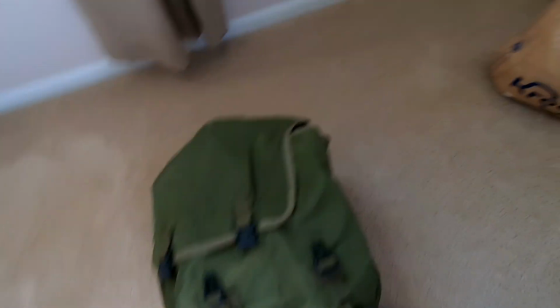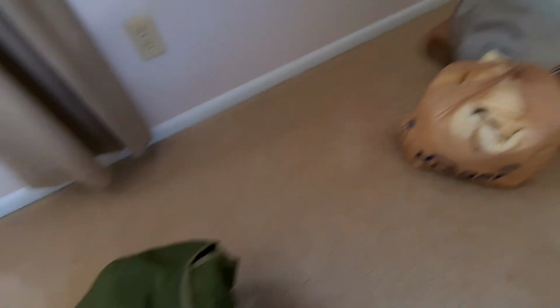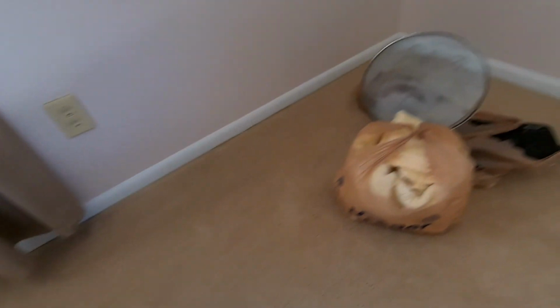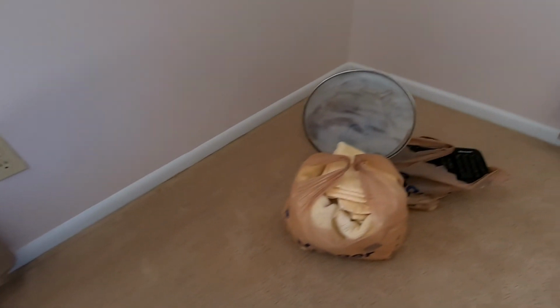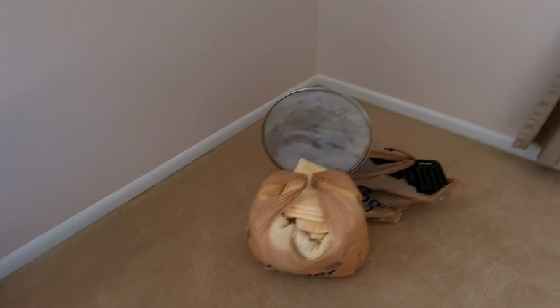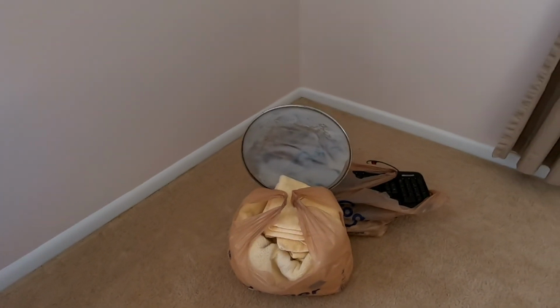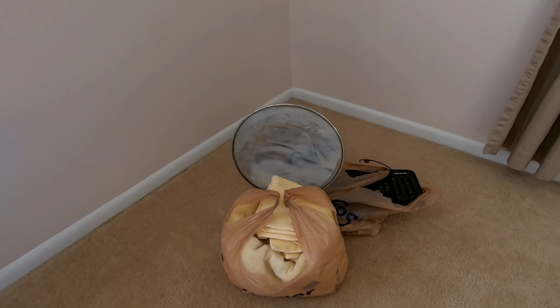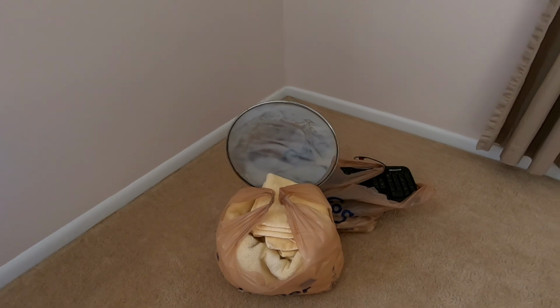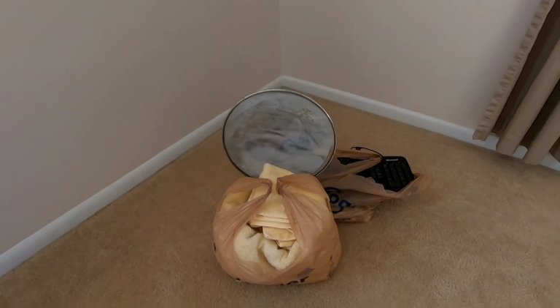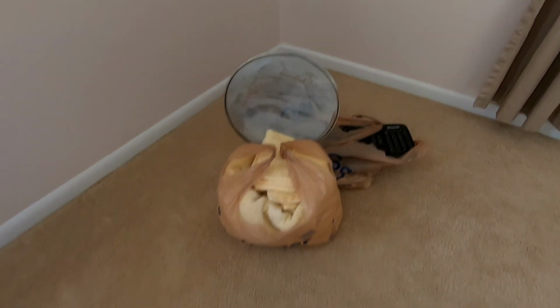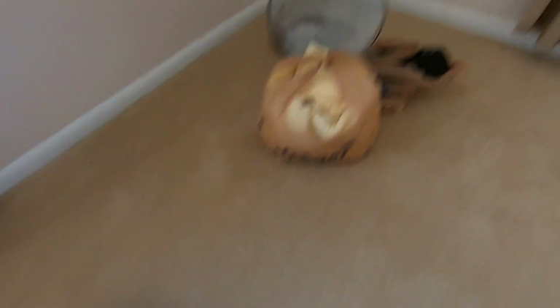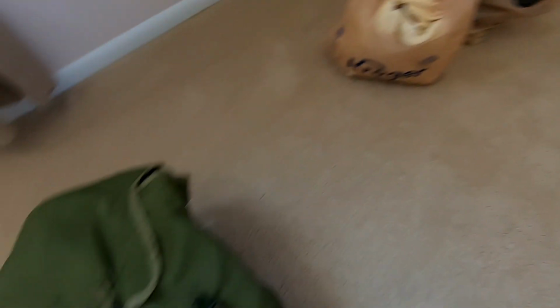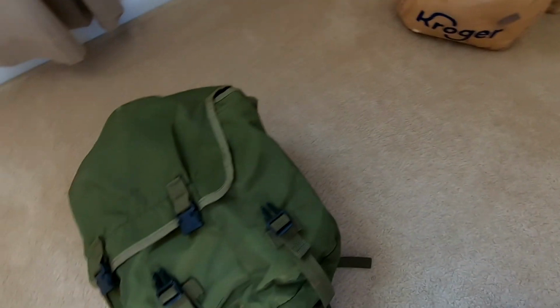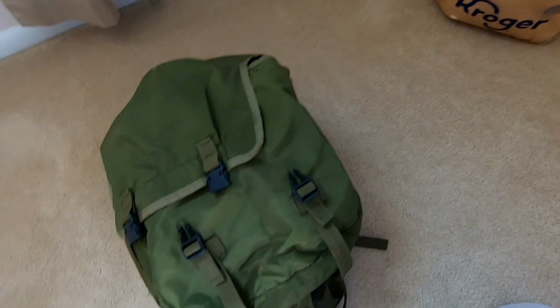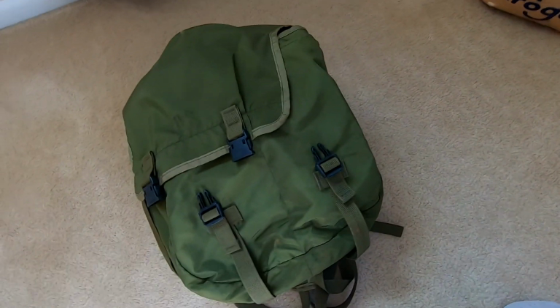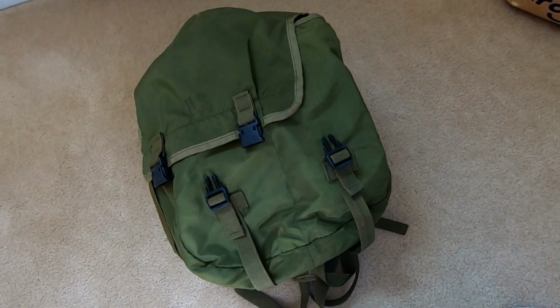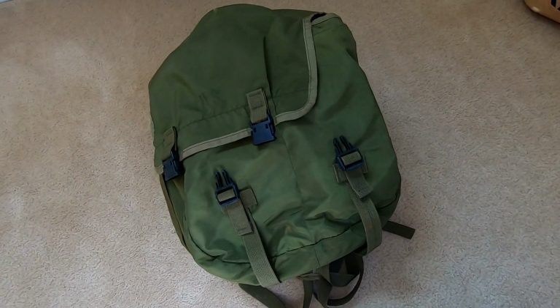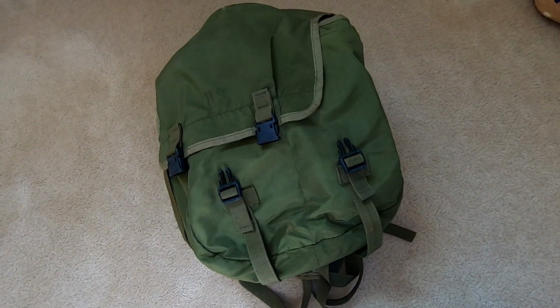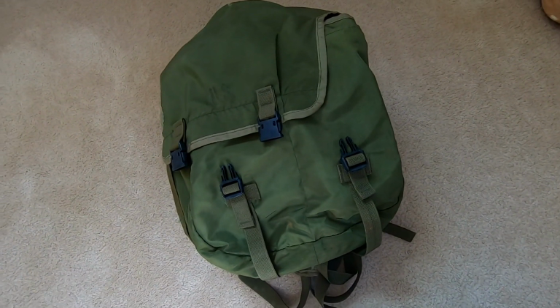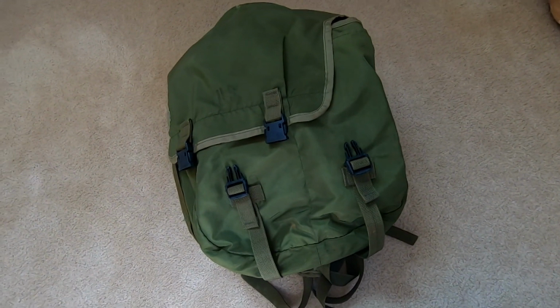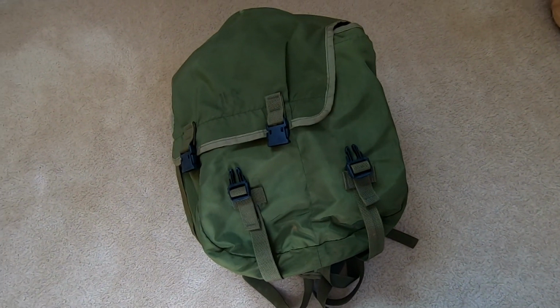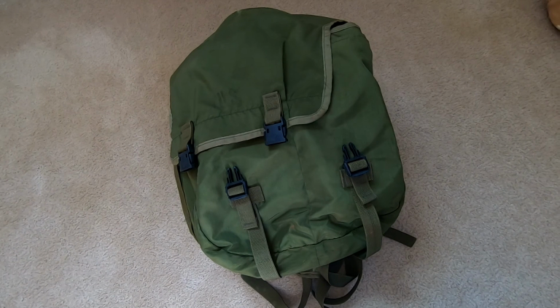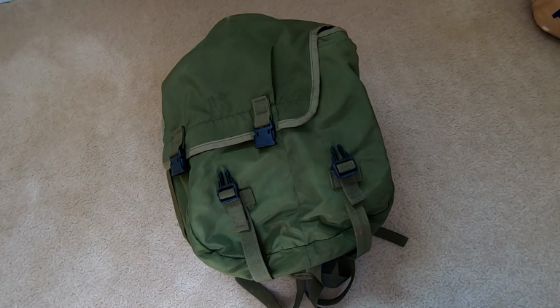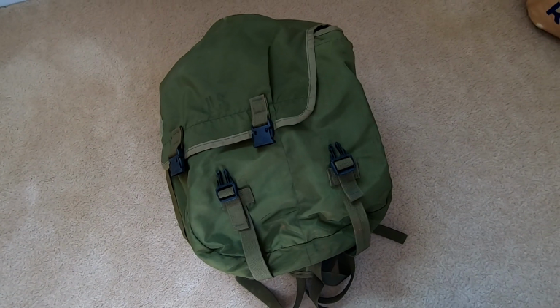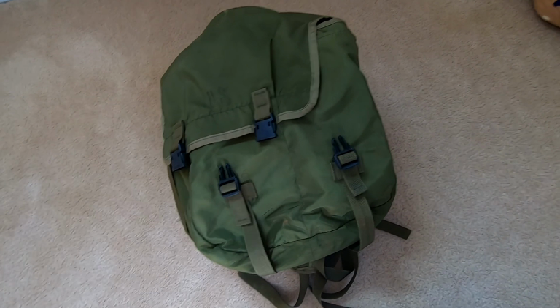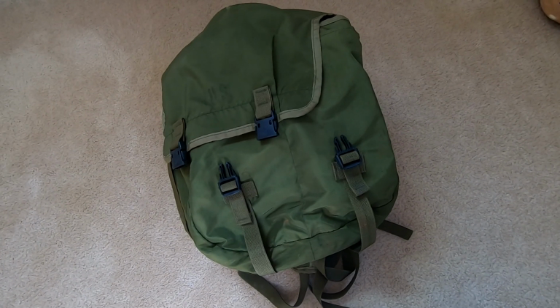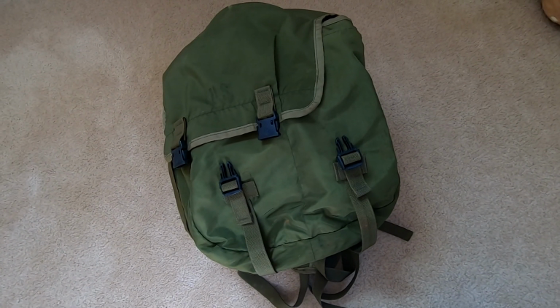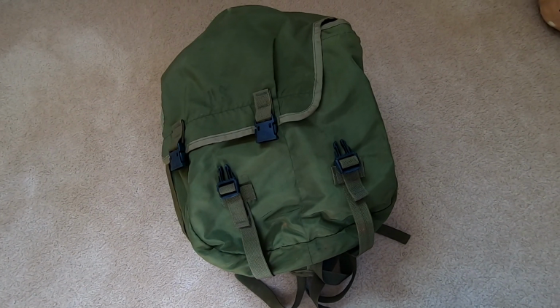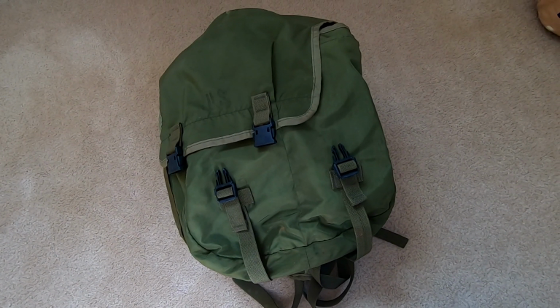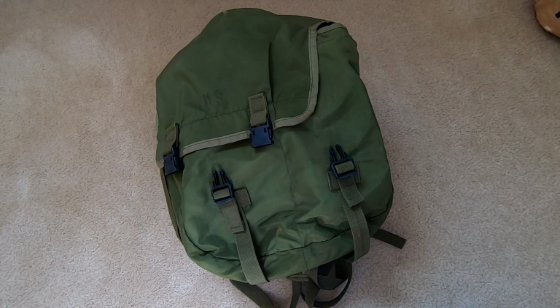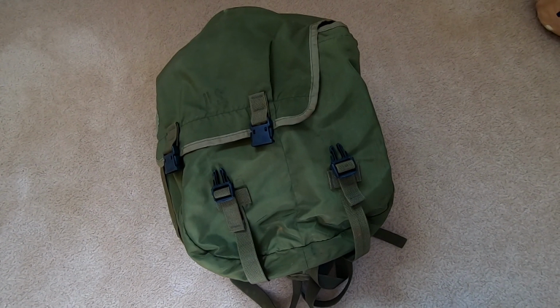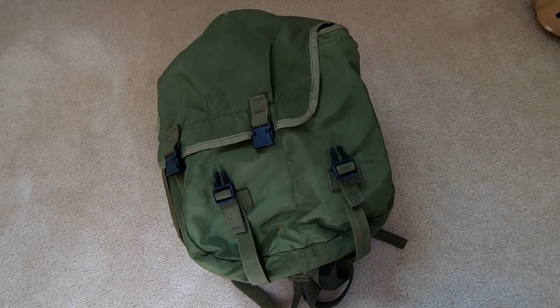Not a whole lot for downsizing stuff, but like I said, still going through a lot of things a little bit at a time. Okay, see you, bye.